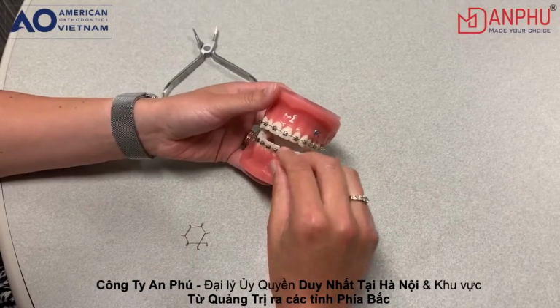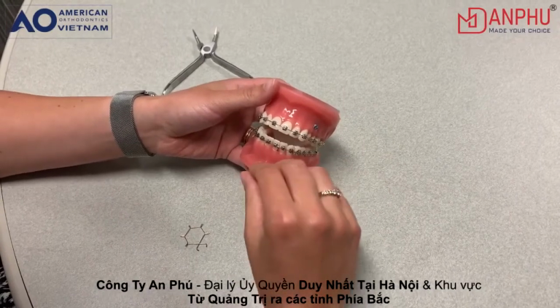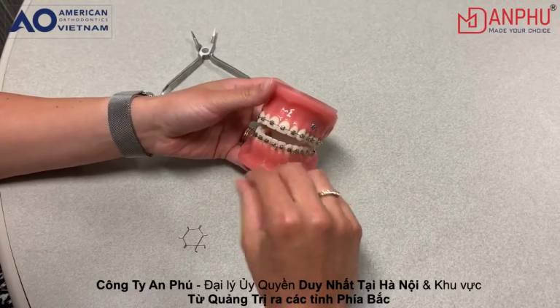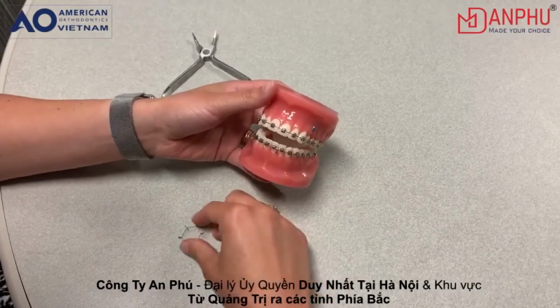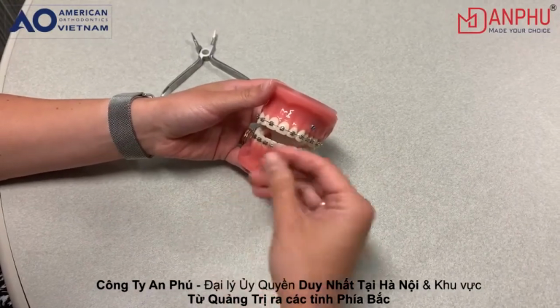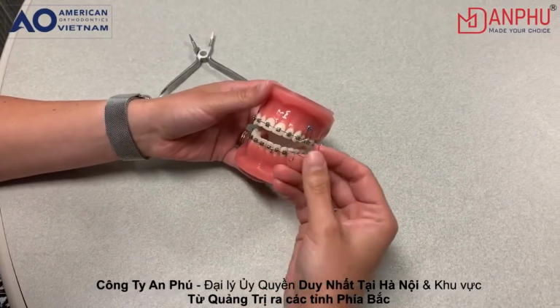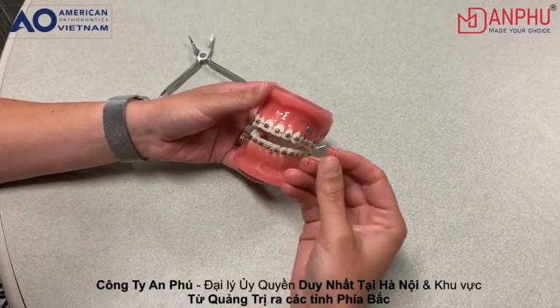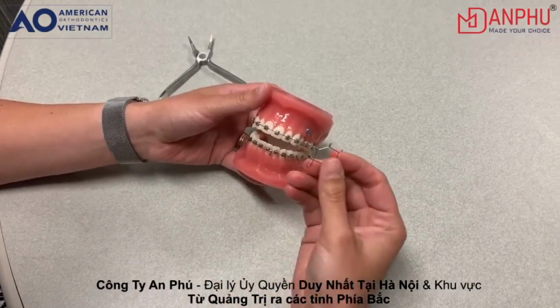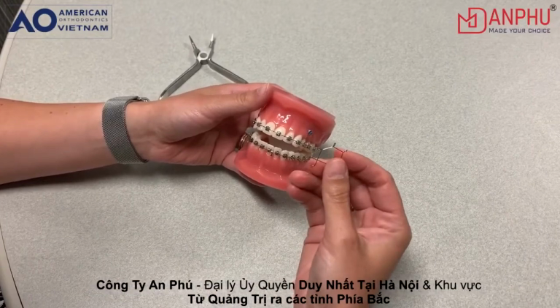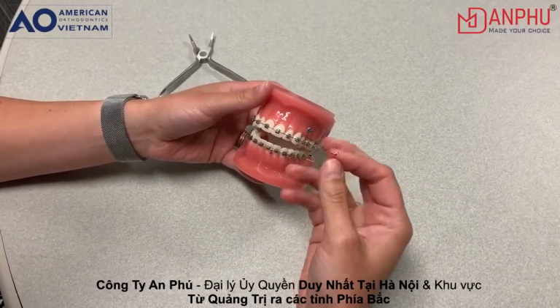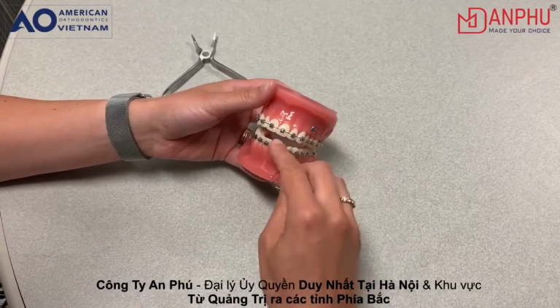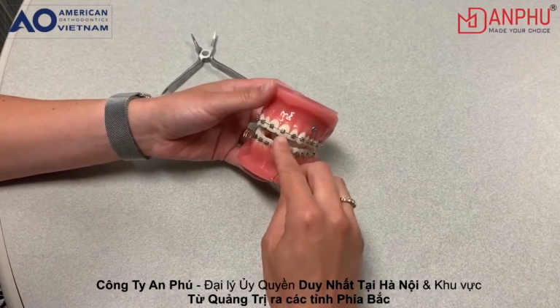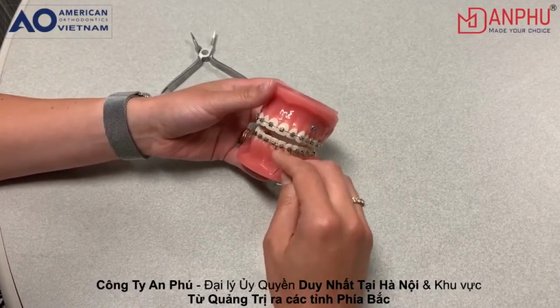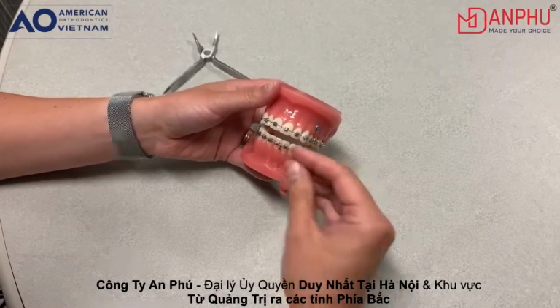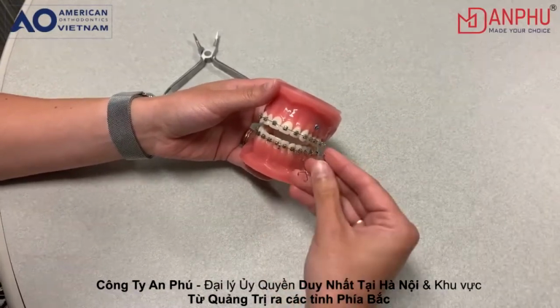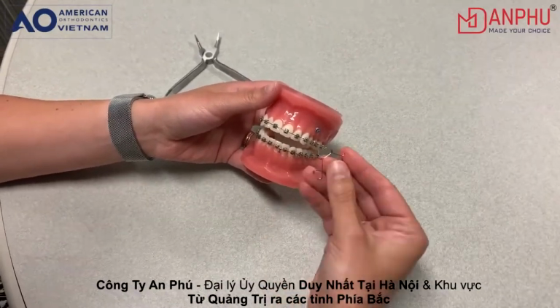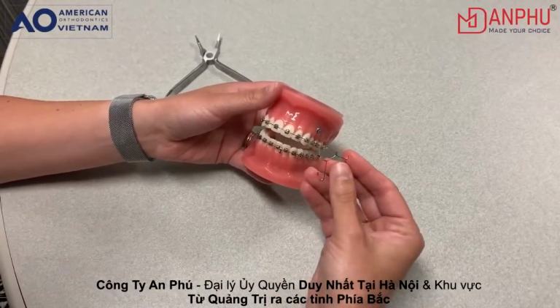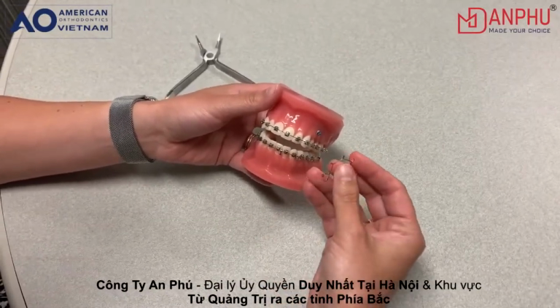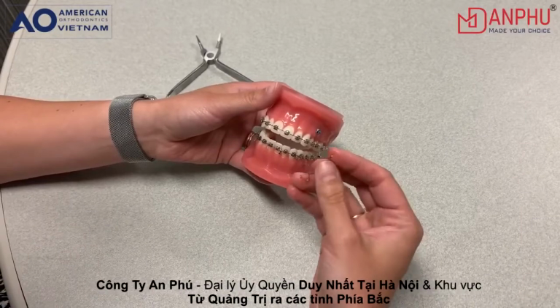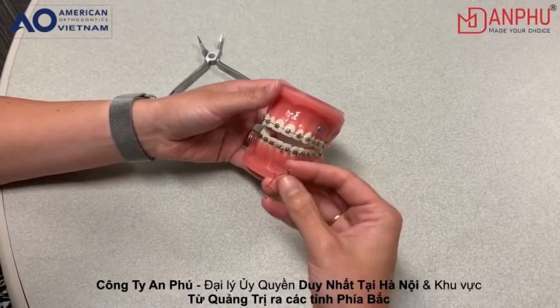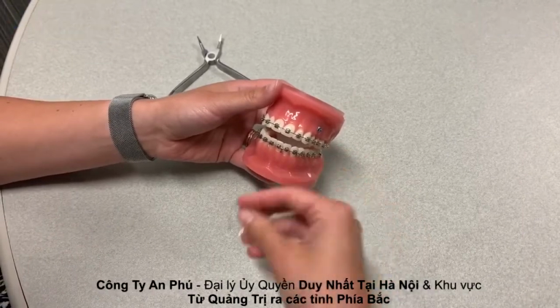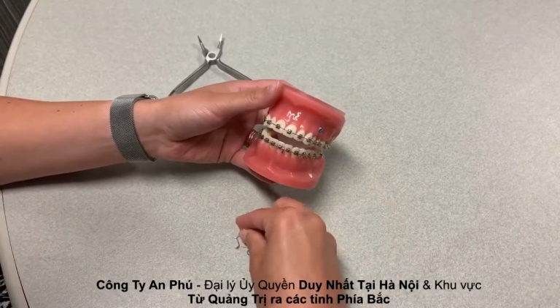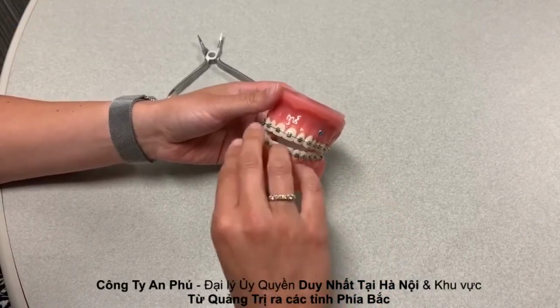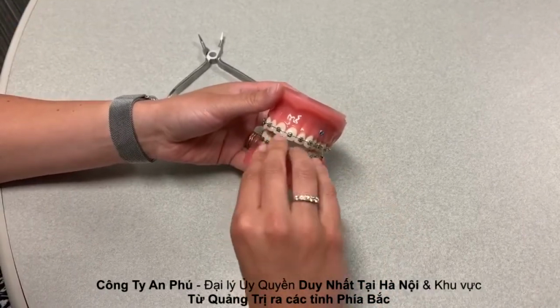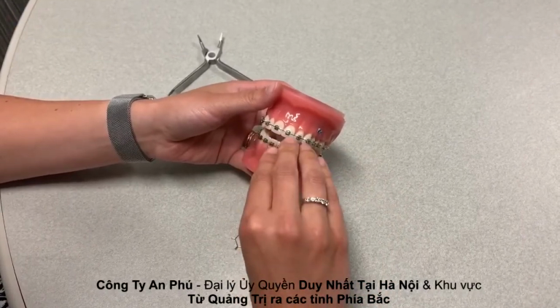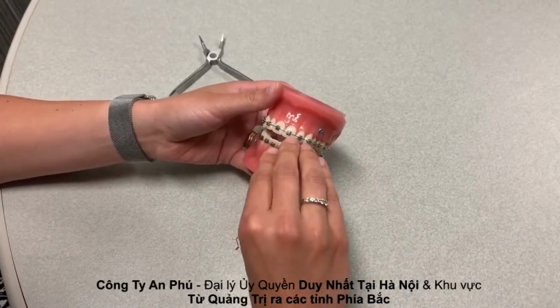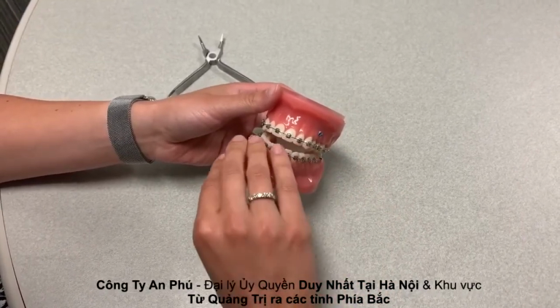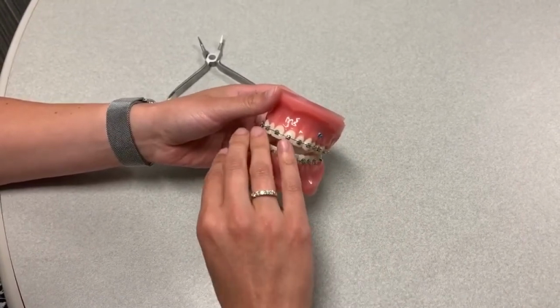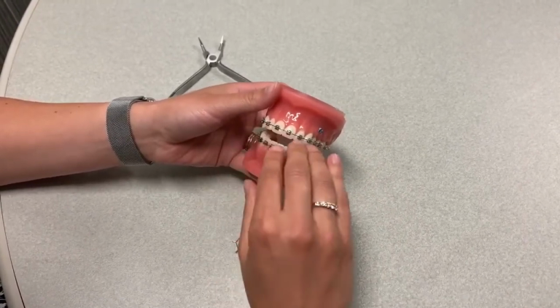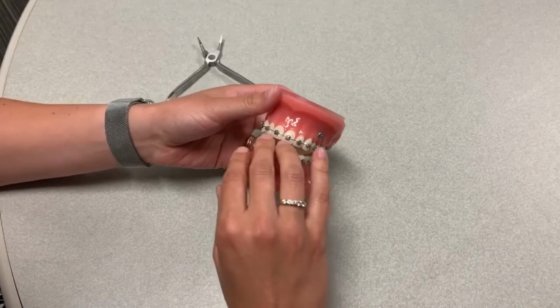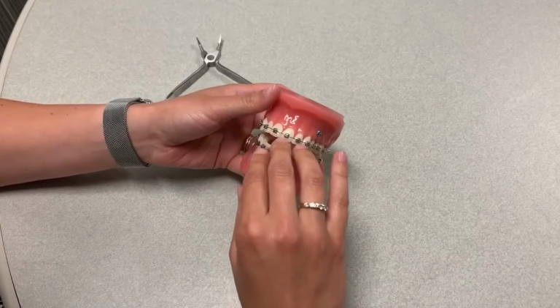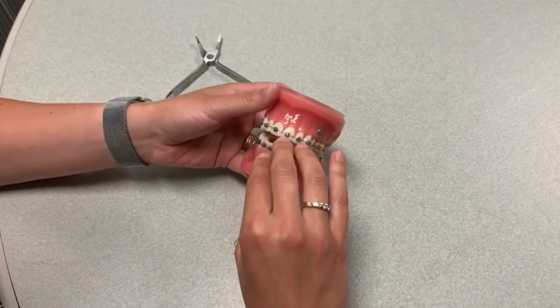We're going to demonstrate installation of a maxillary medium art spring onto this typodont. Maxillary medium is the most popular size. In this example, we're going to assume that this Empower patient requires detorking of the upper arch.